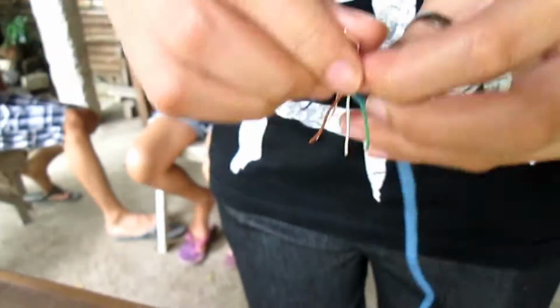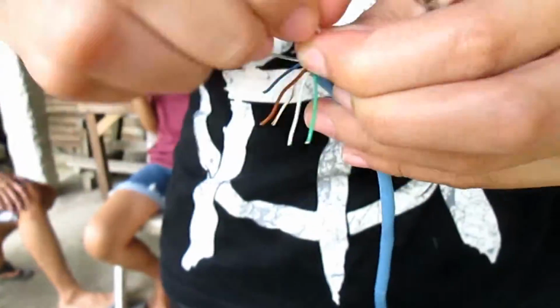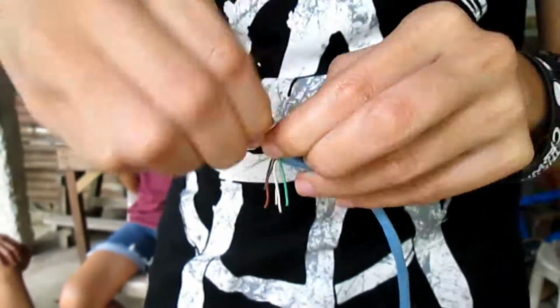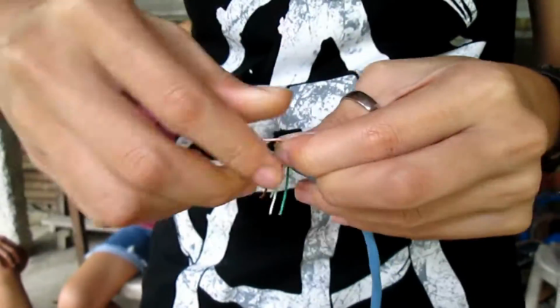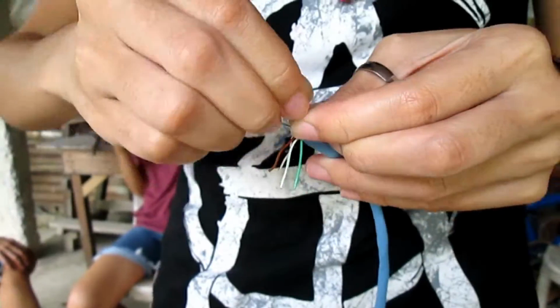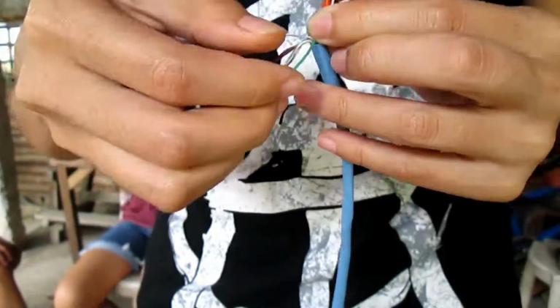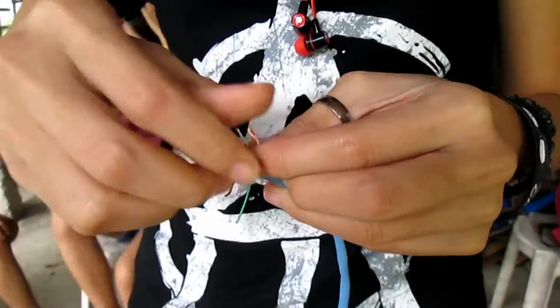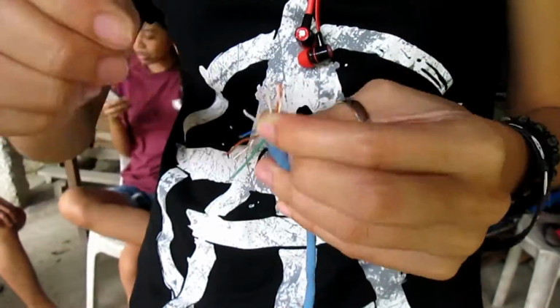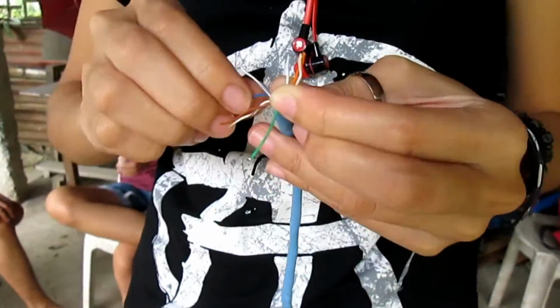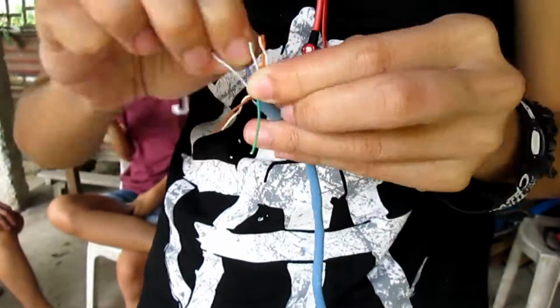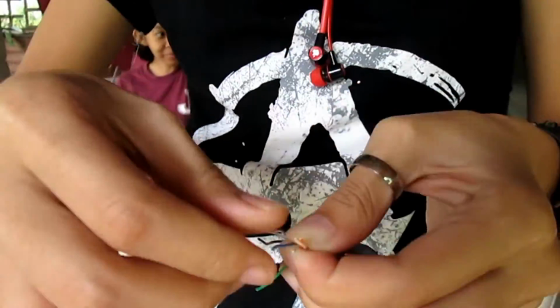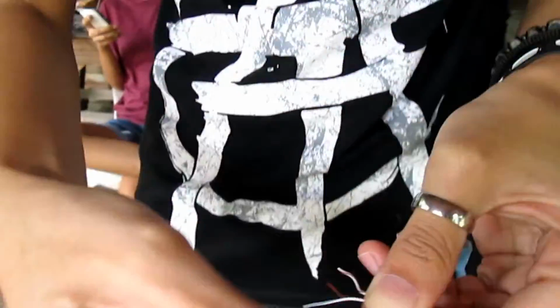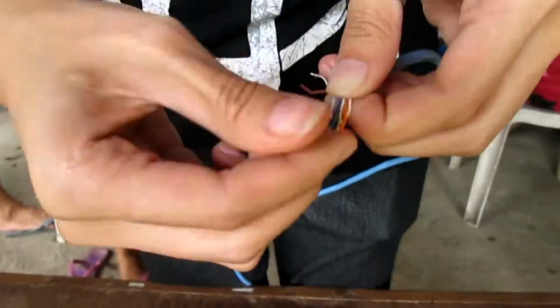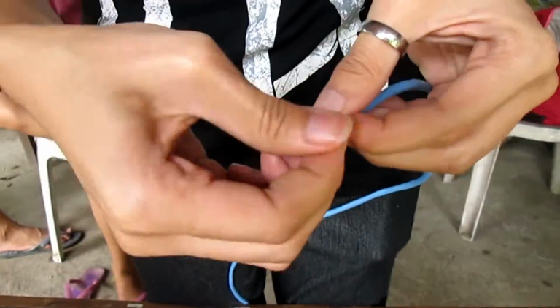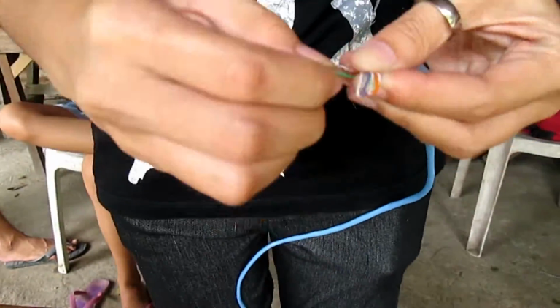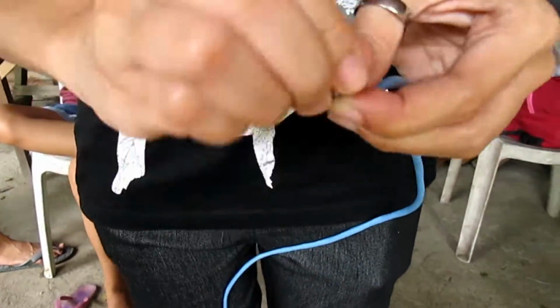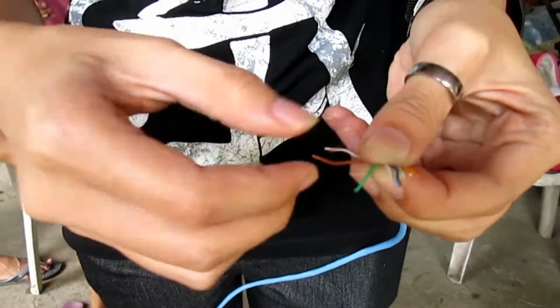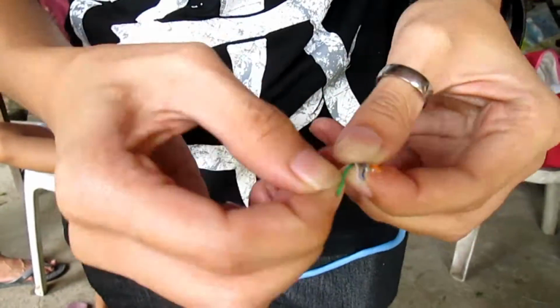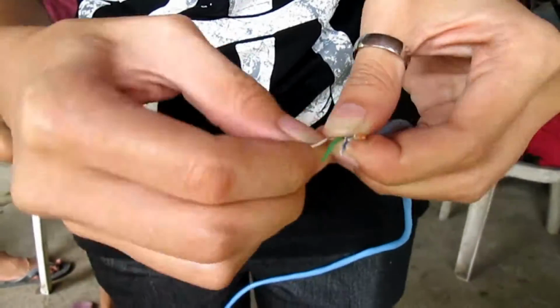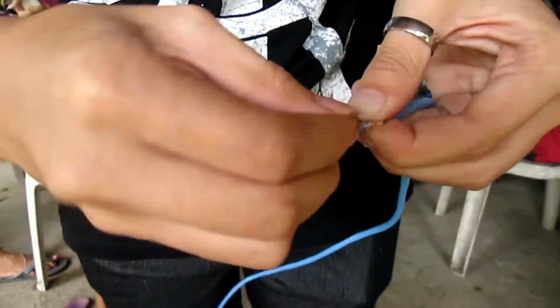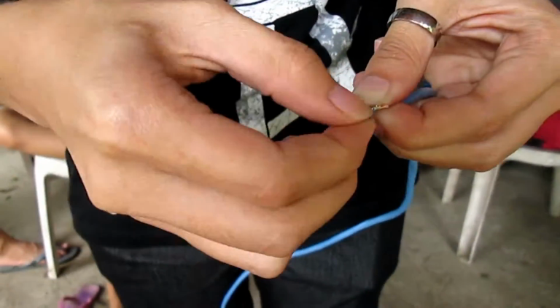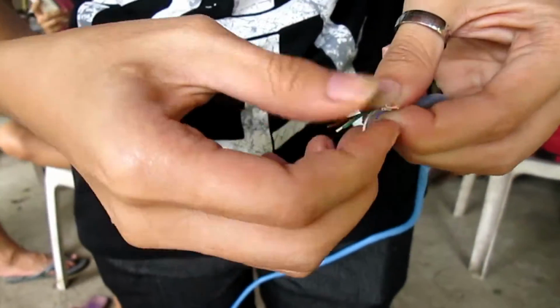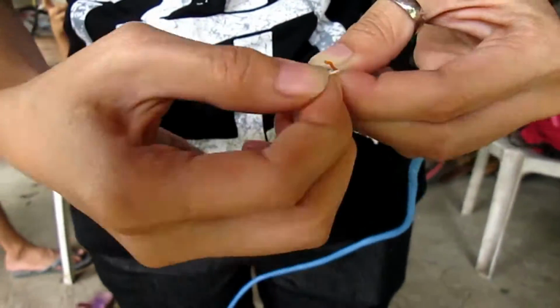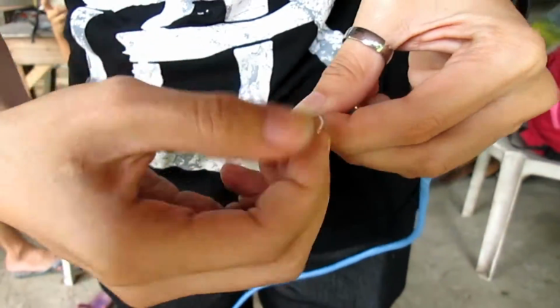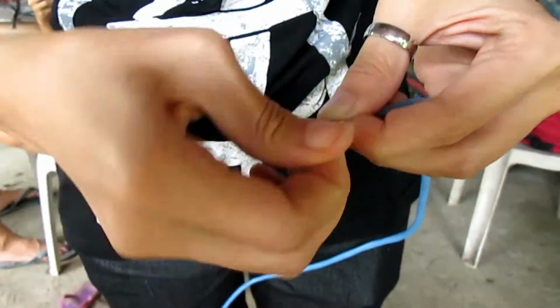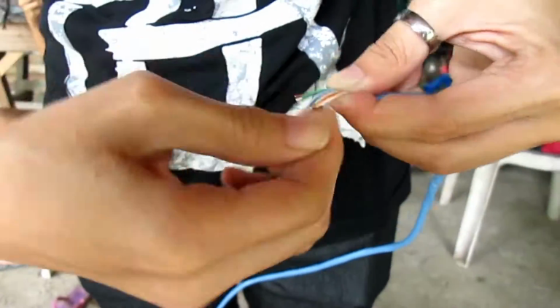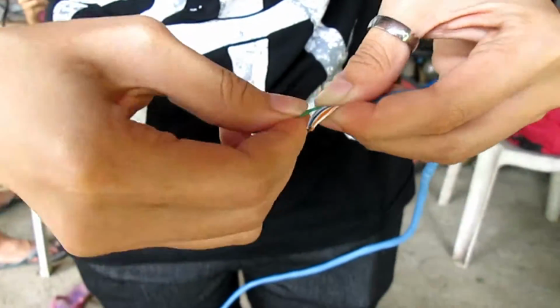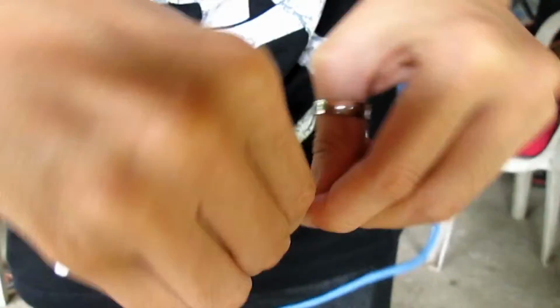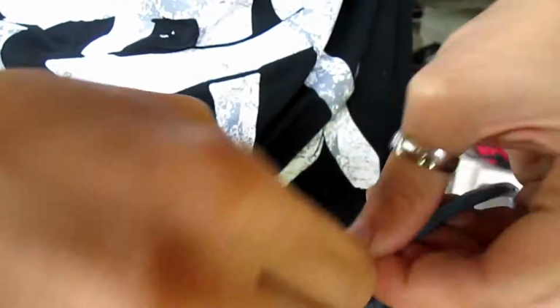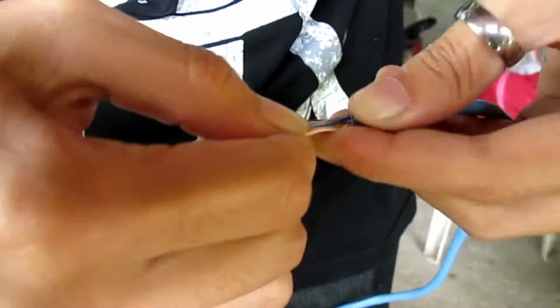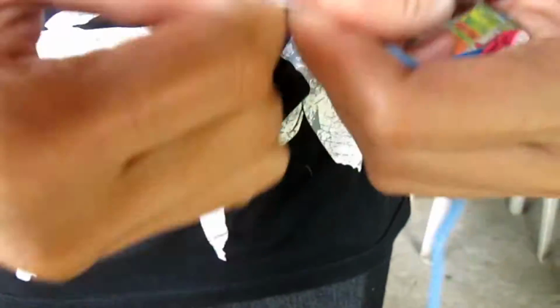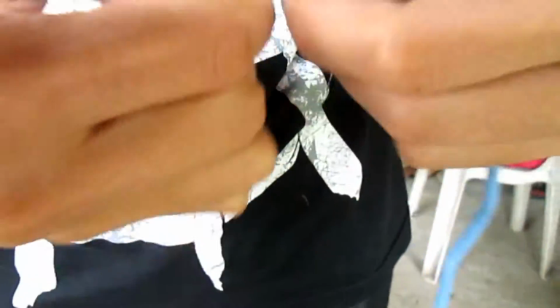In straight-through, the arrangement of wires from left to right will be: orange-white, orange, green-white, blue, blue-white, green, brown-white, and brown.